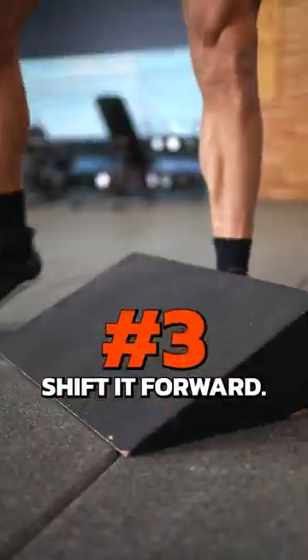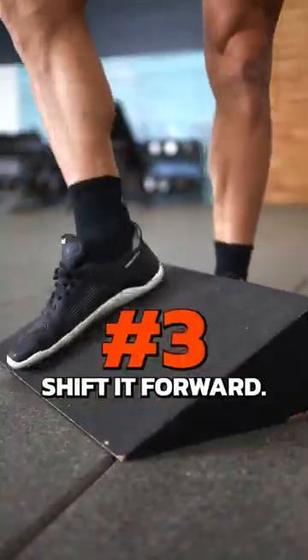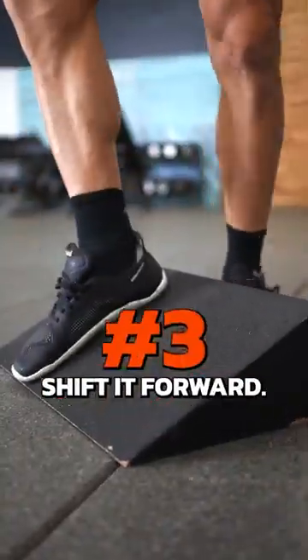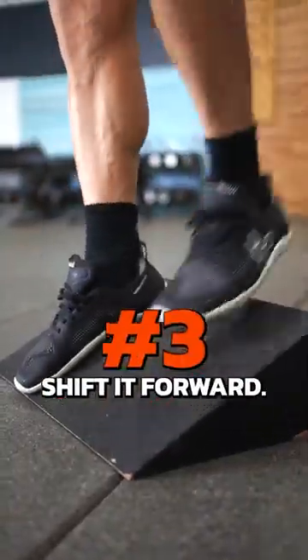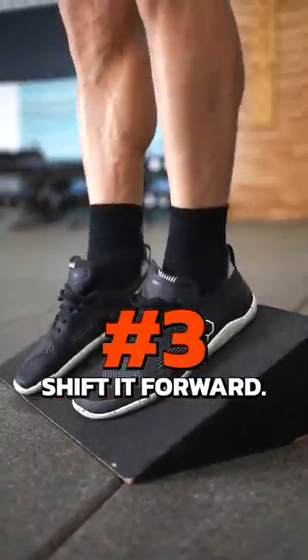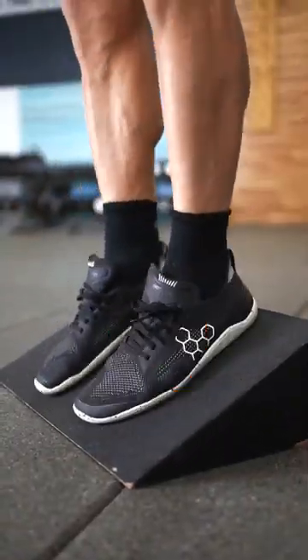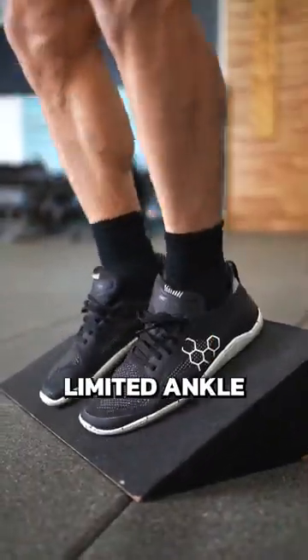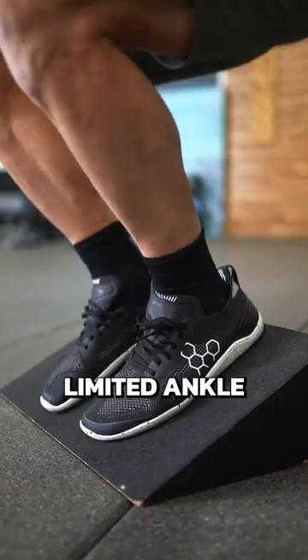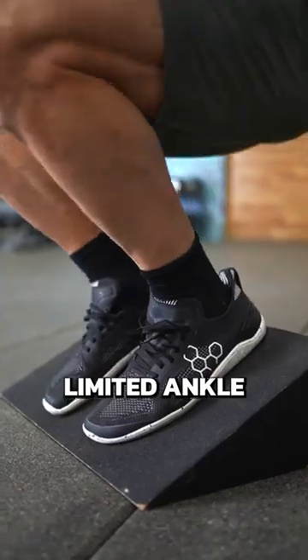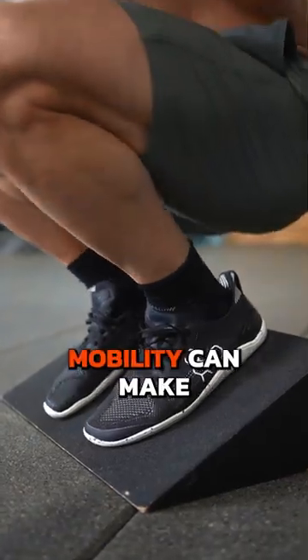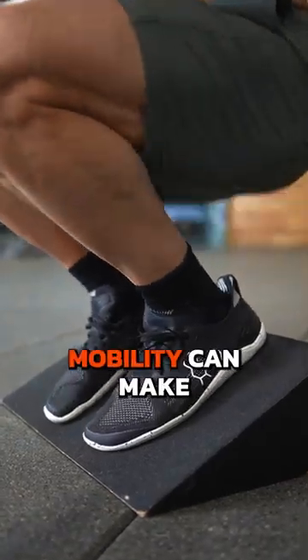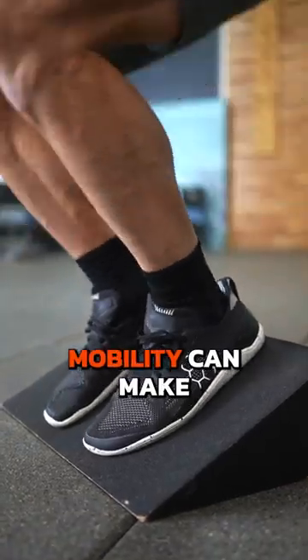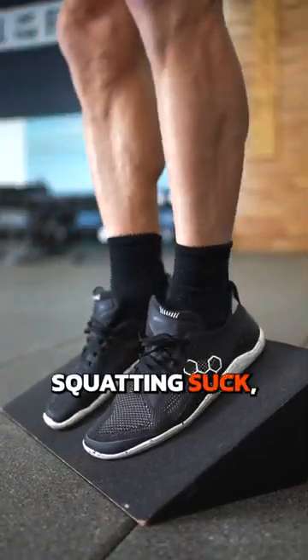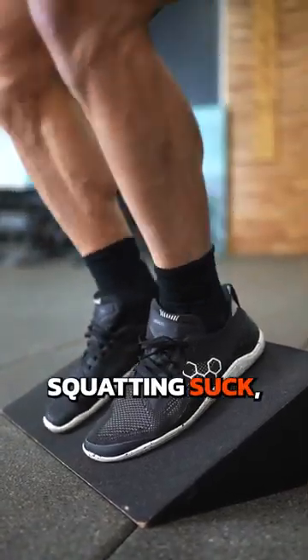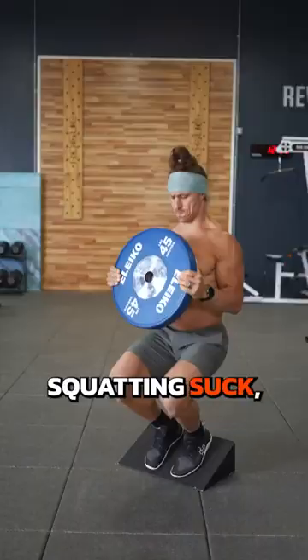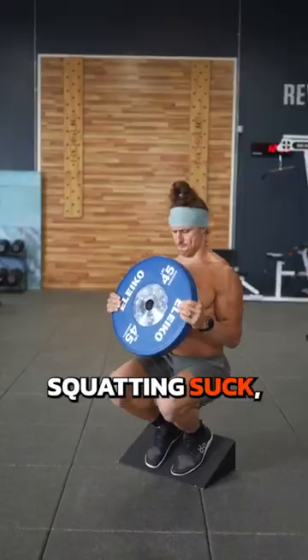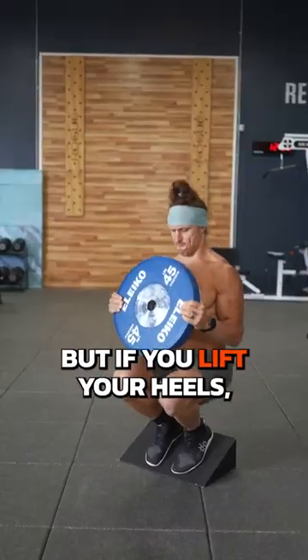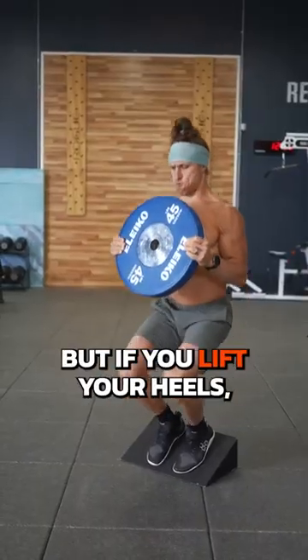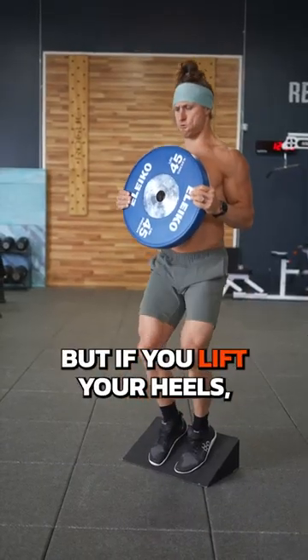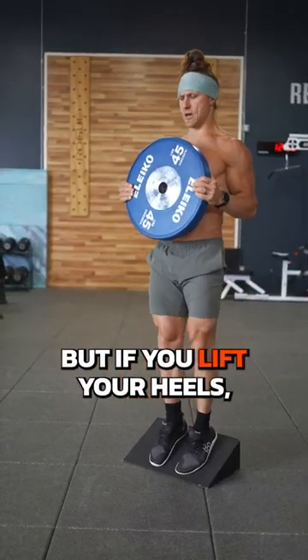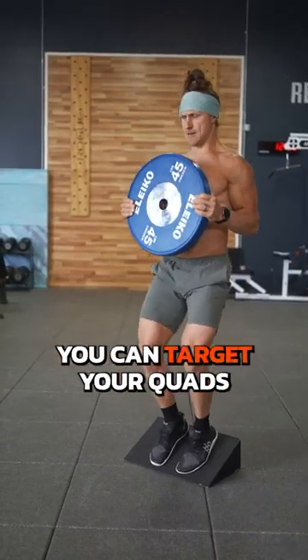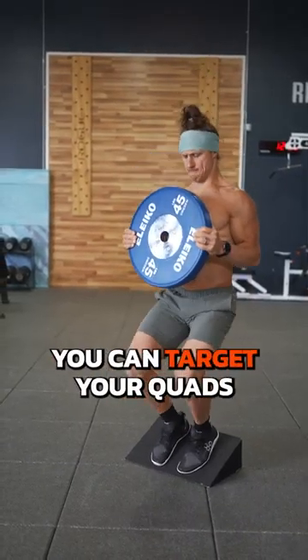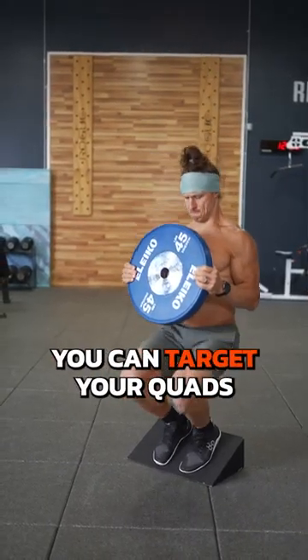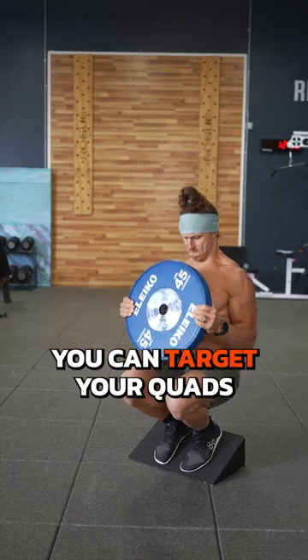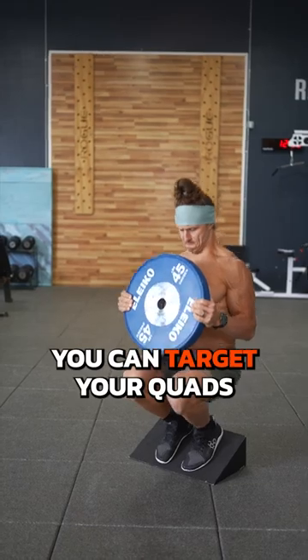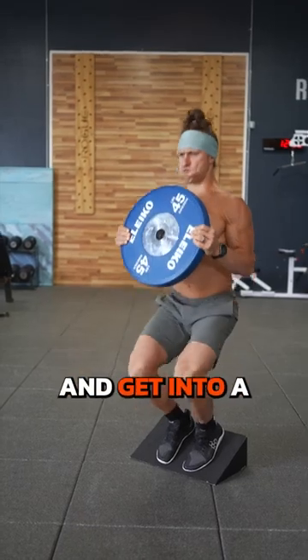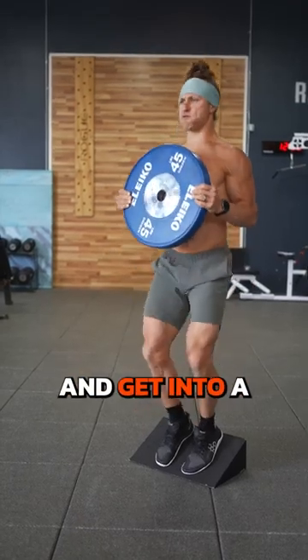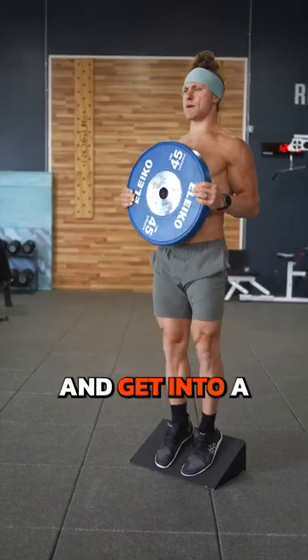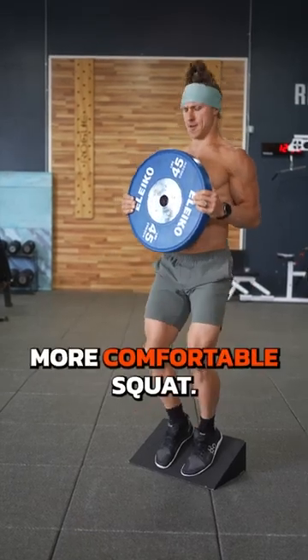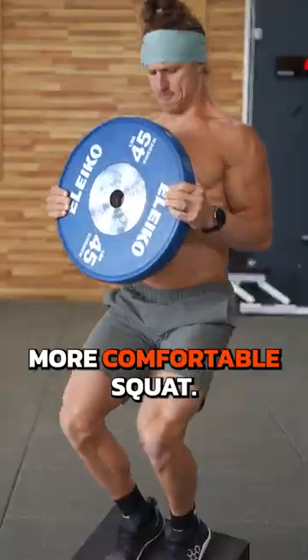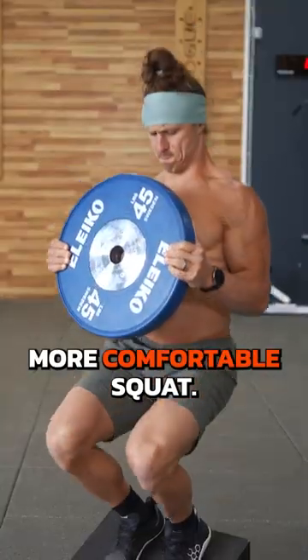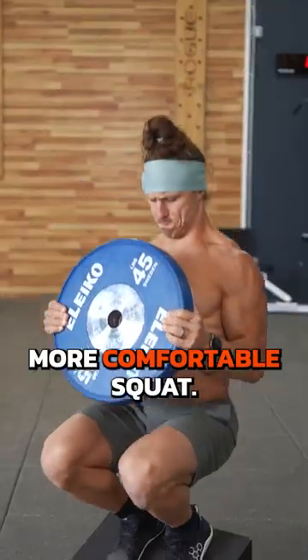Three: shift it forward. Limited ankle mobility can make squatting suck, but if you lift your heels, you can target your quads and get into a more comfortable squat.